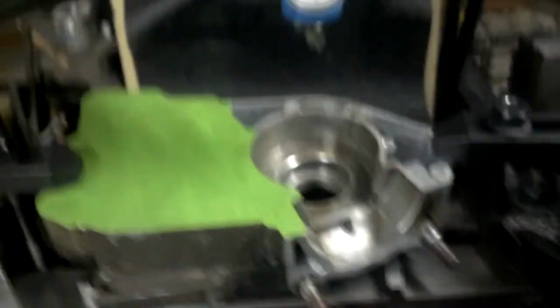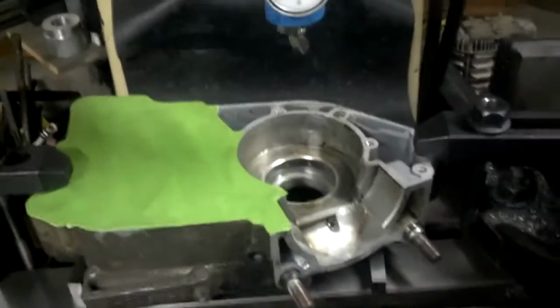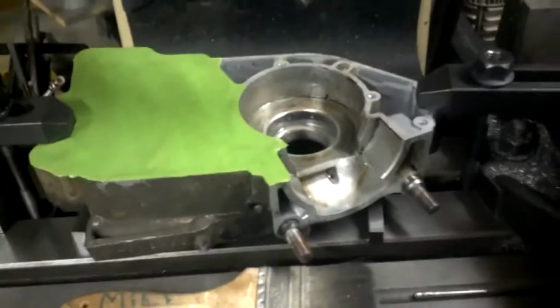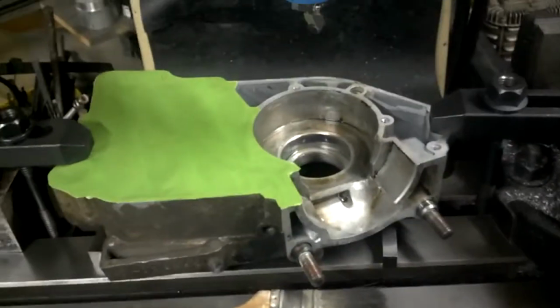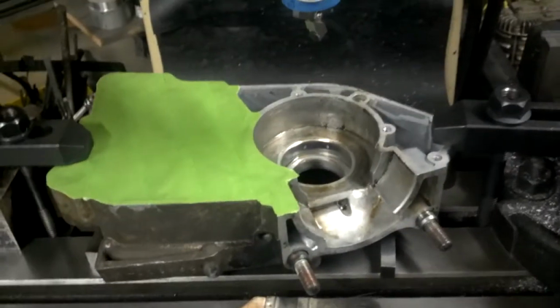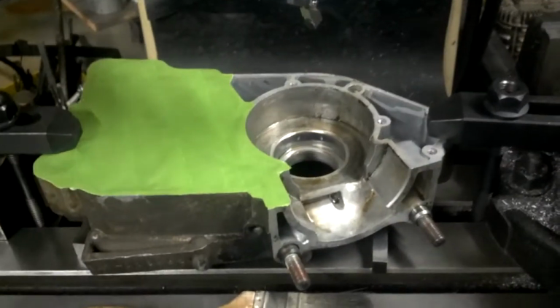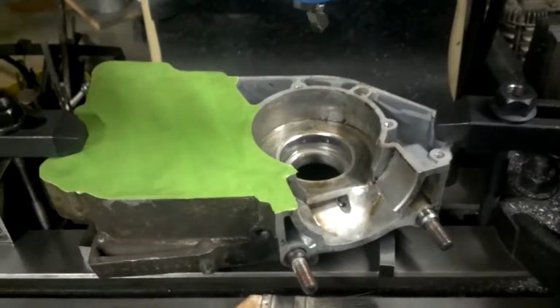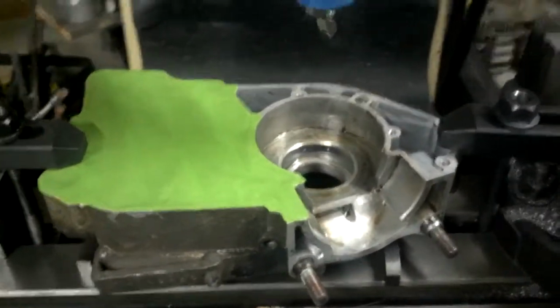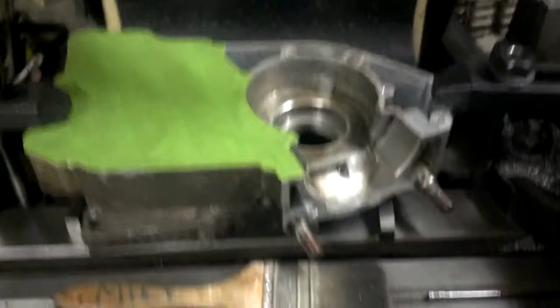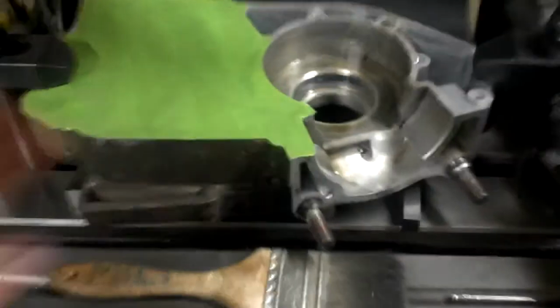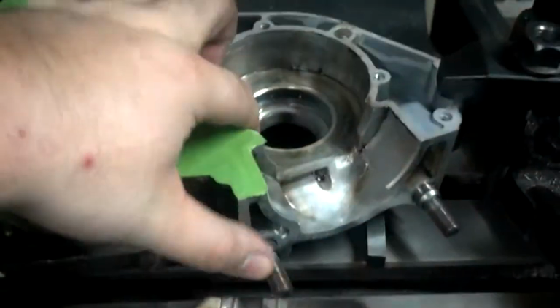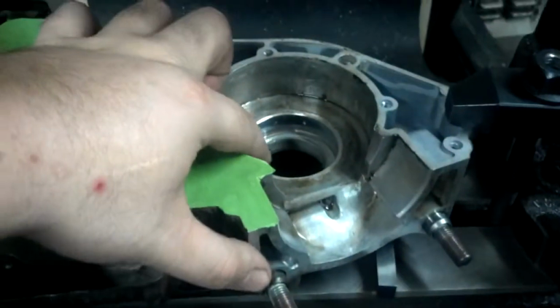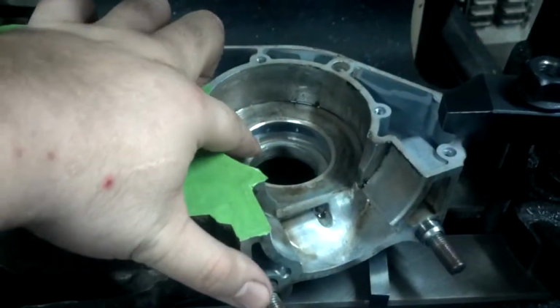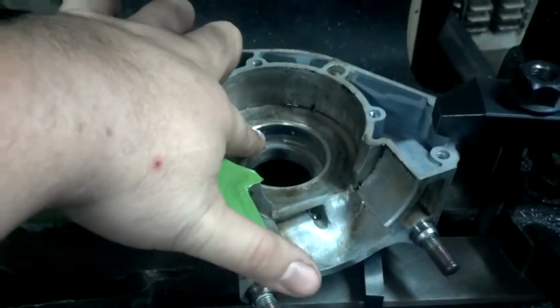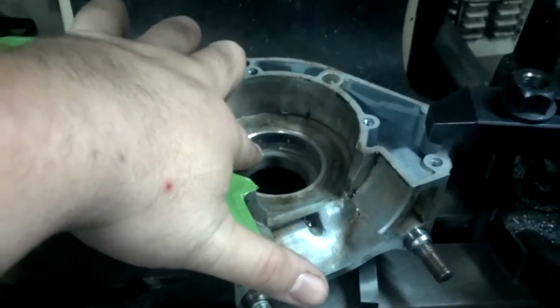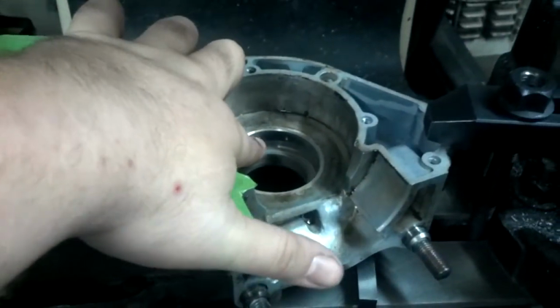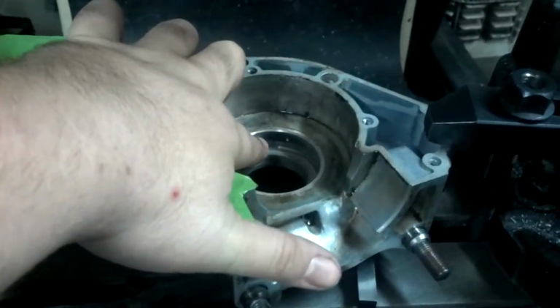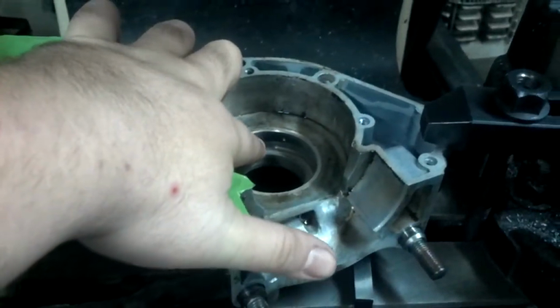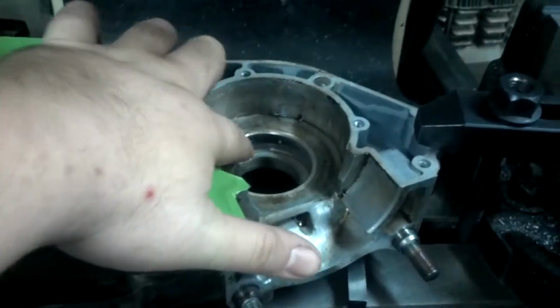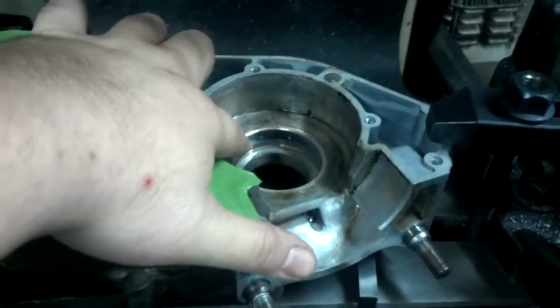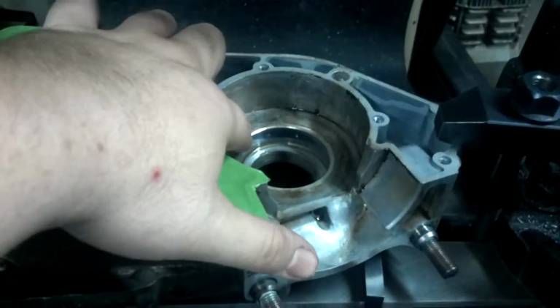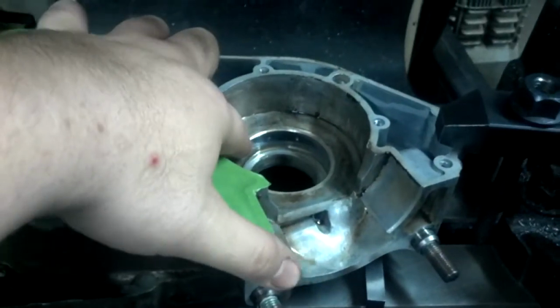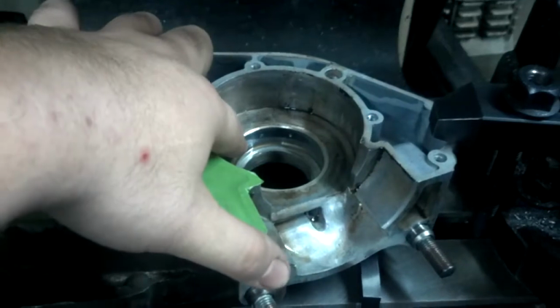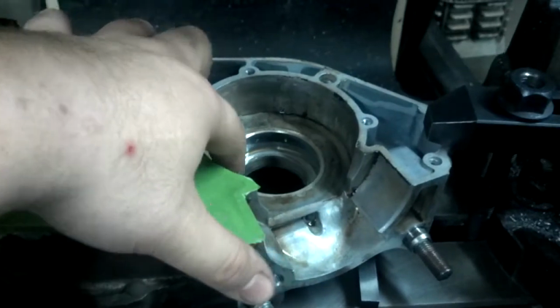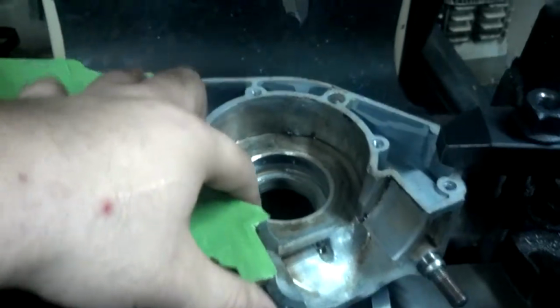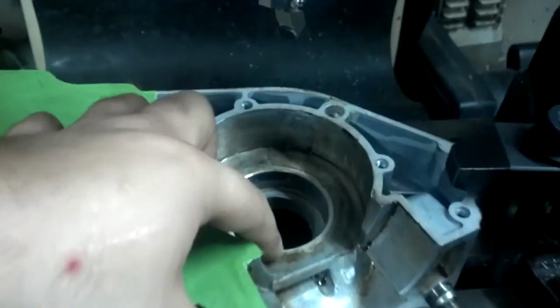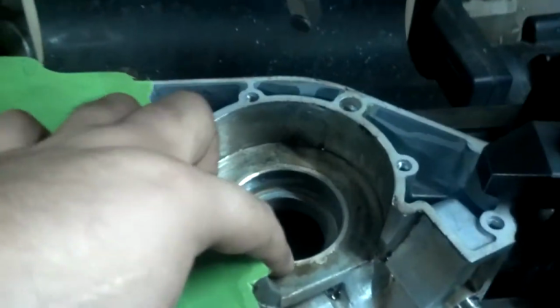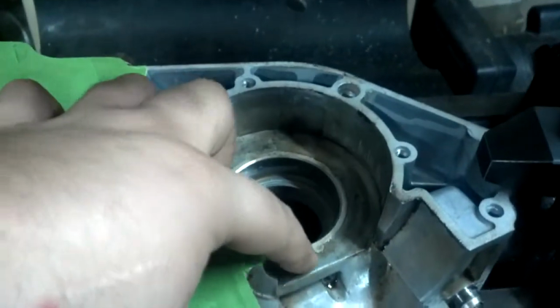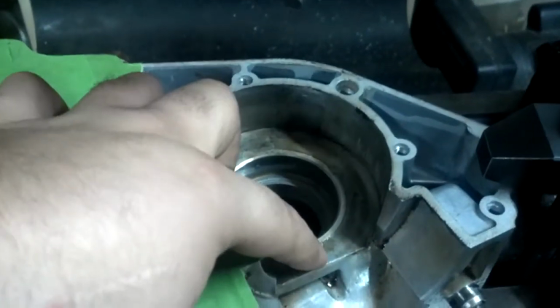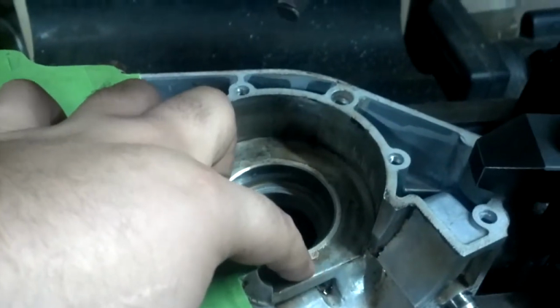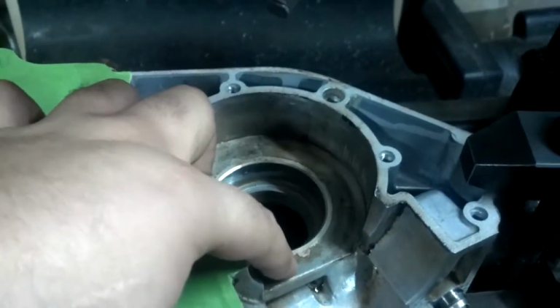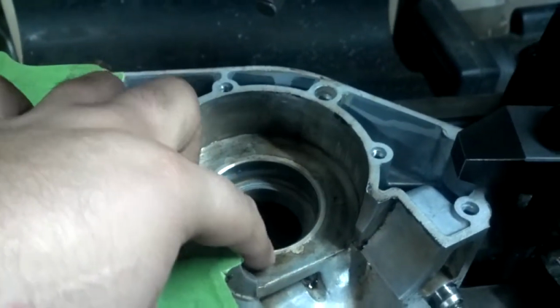Got it bolted on the mill. This thing you can't really indicate off of because I put little chisel marks in it trying to get it out. It's got some kind of weird retention system that I haven't figured out. These ears are not what hold it in.